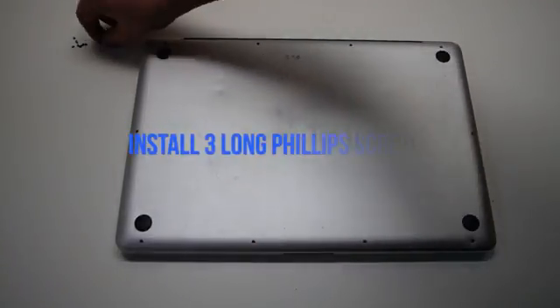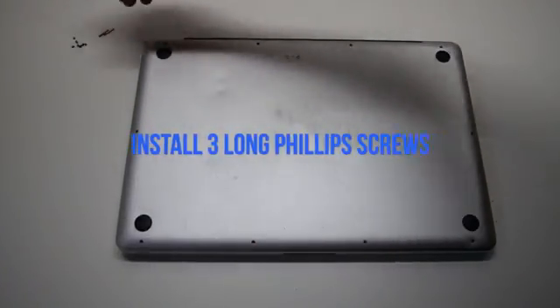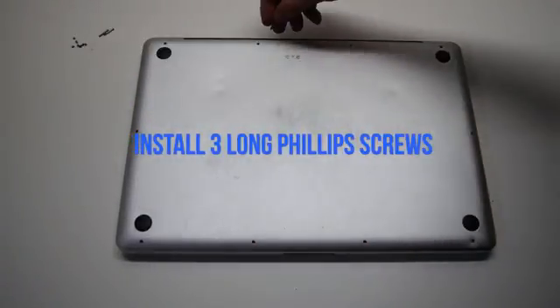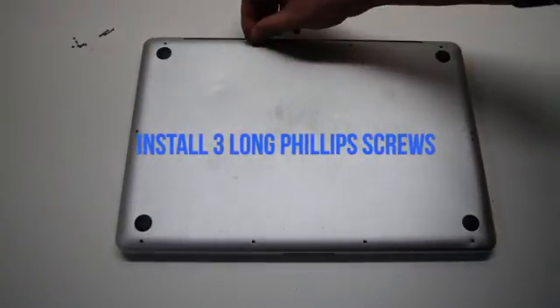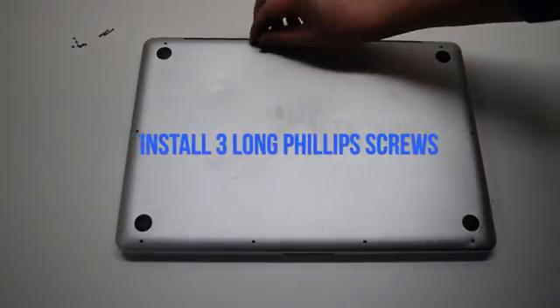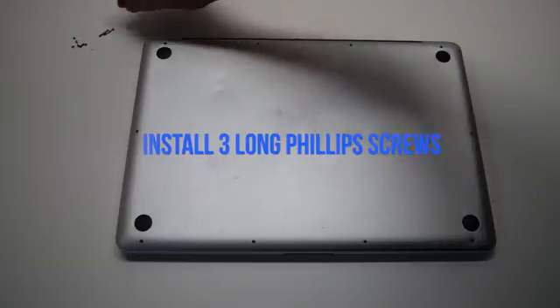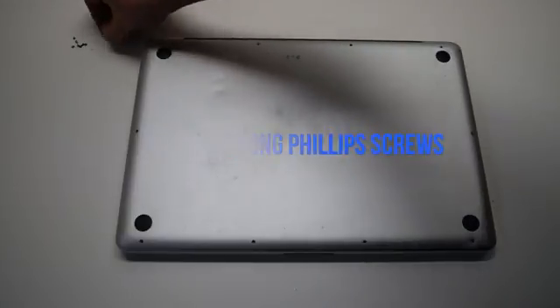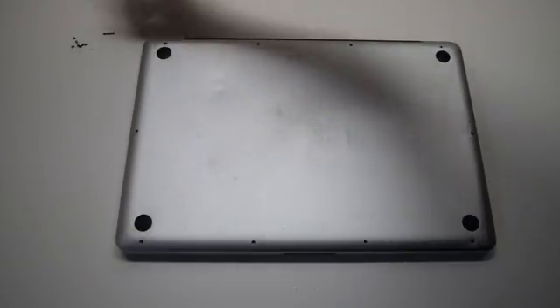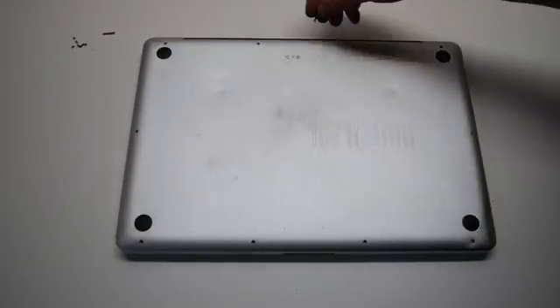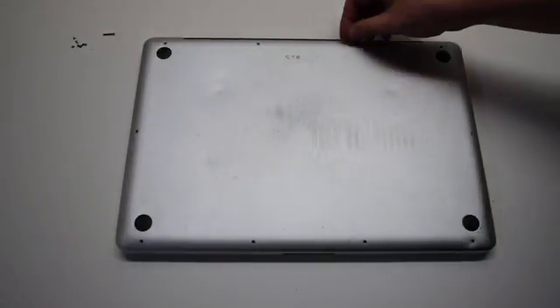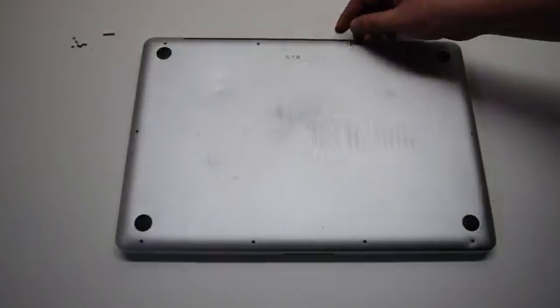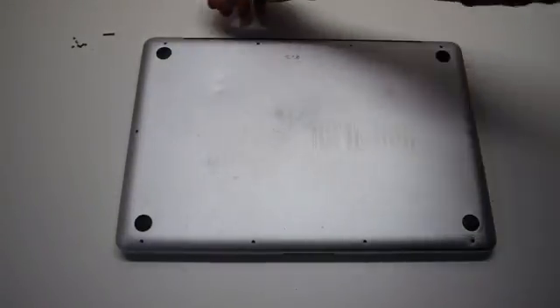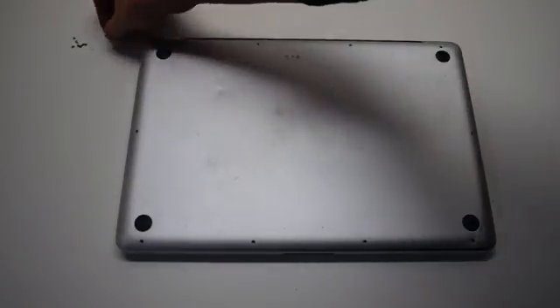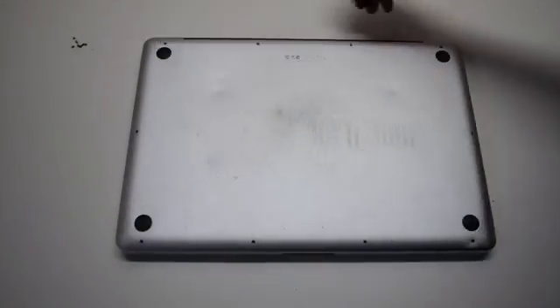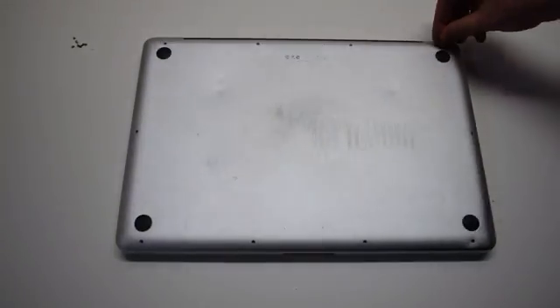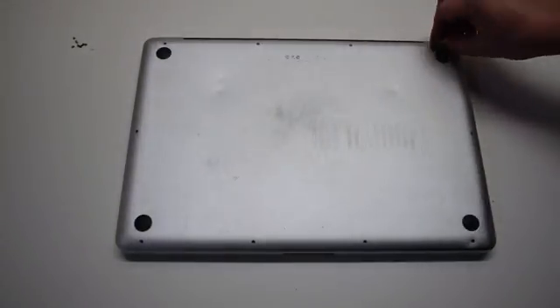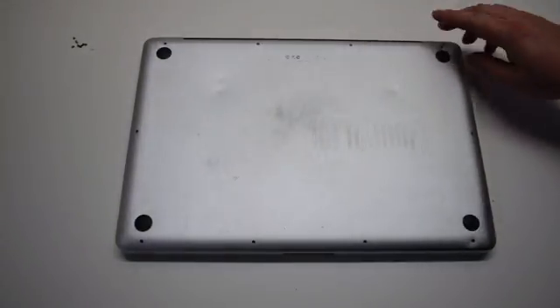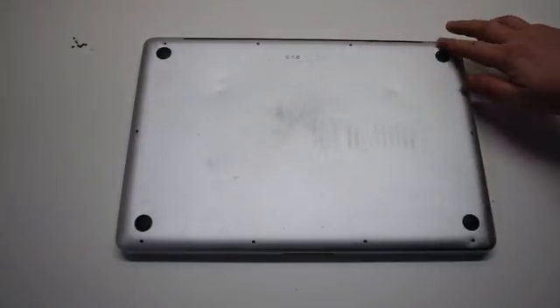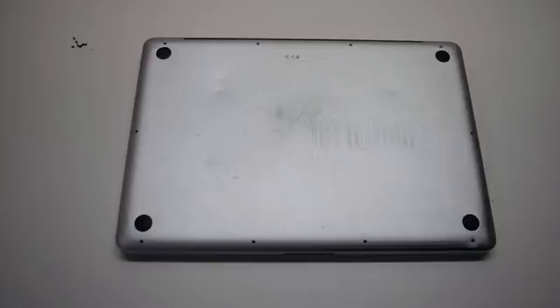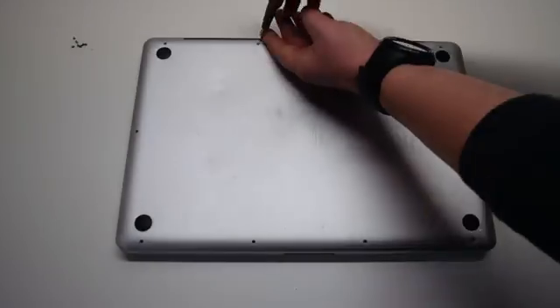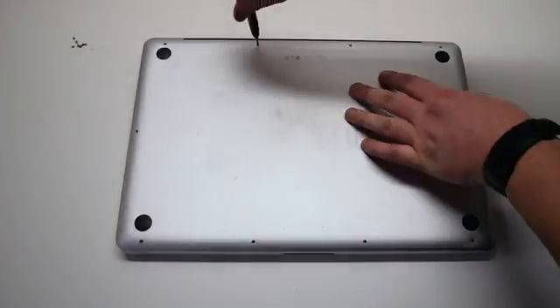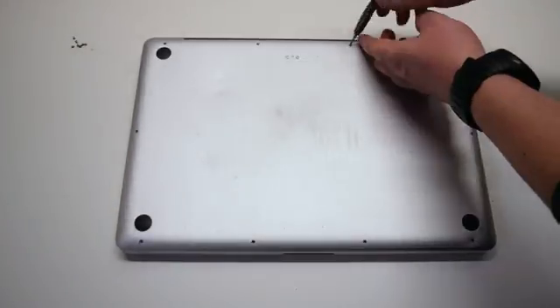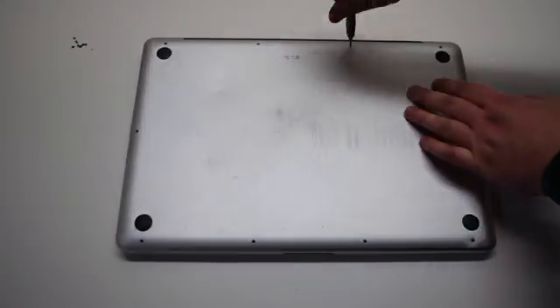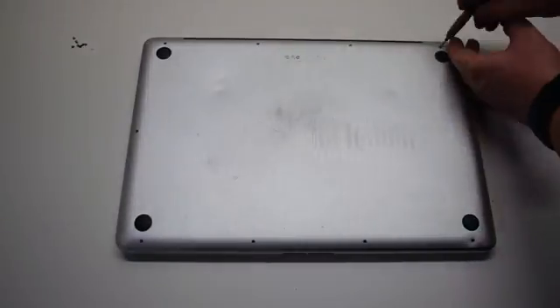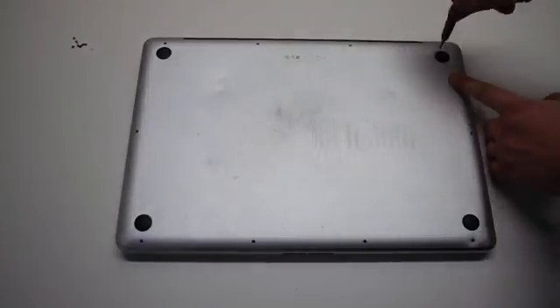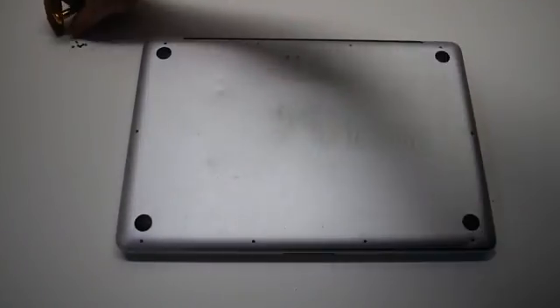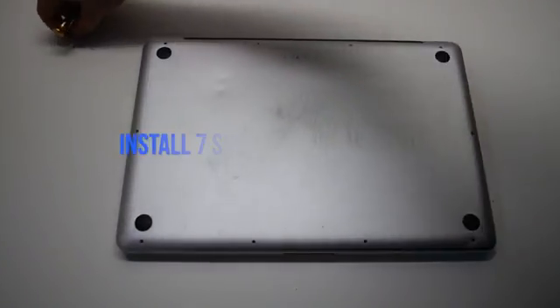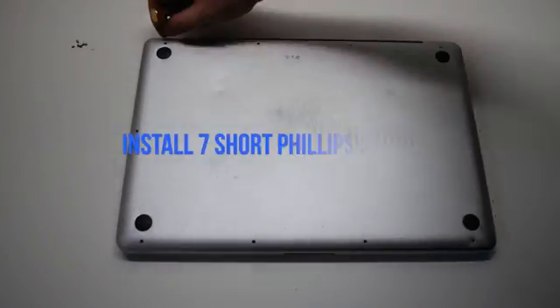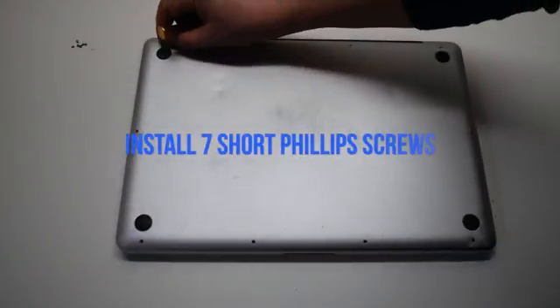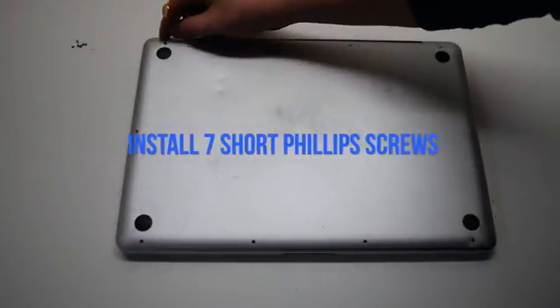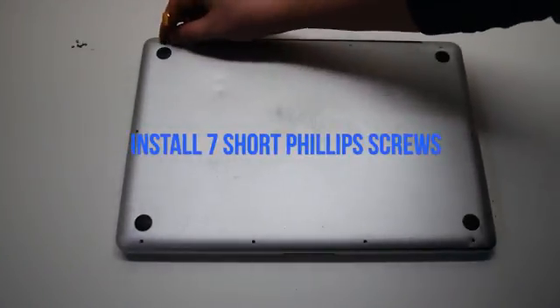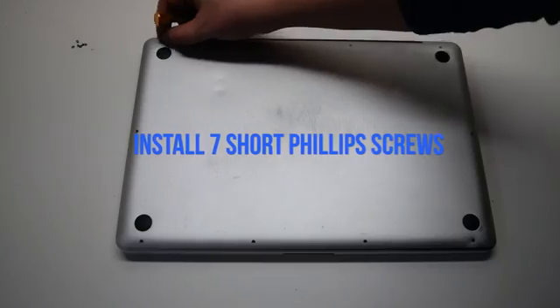Install the three long Phillips head screws first. Now the seven short Phillips head screws.